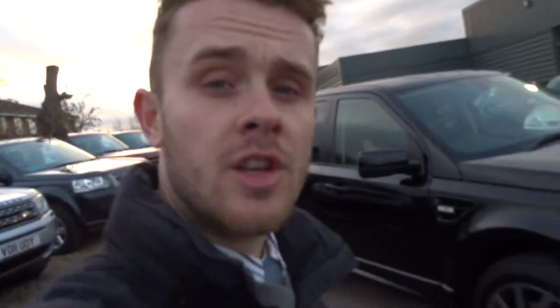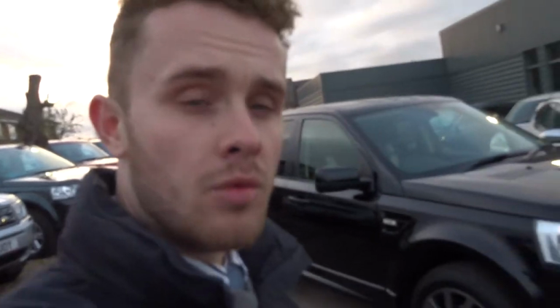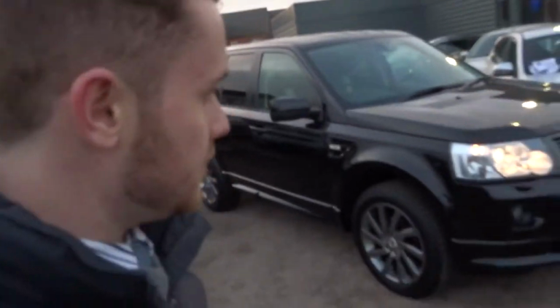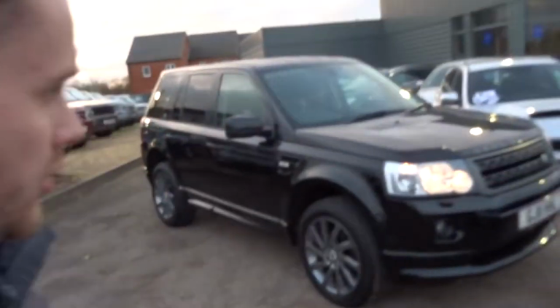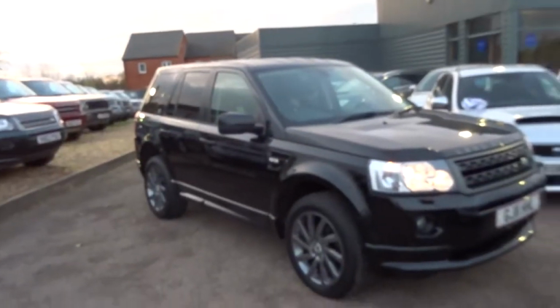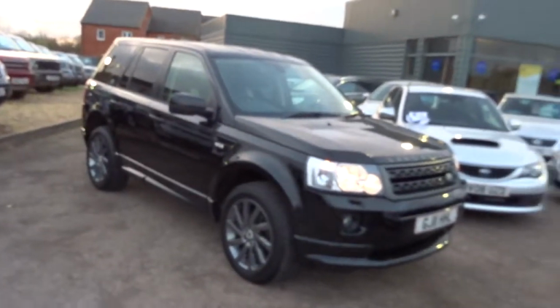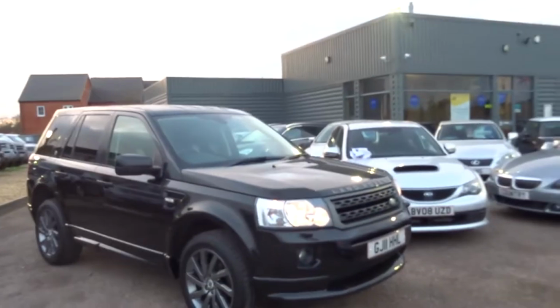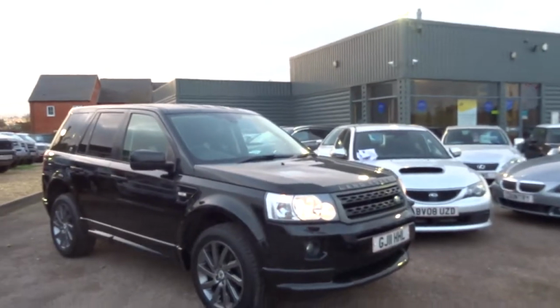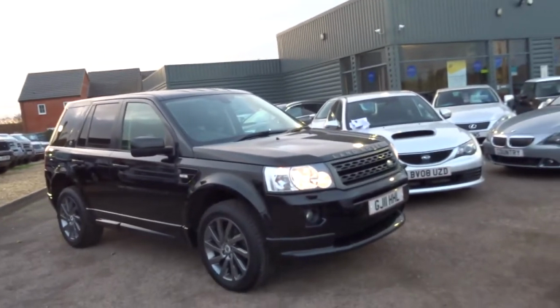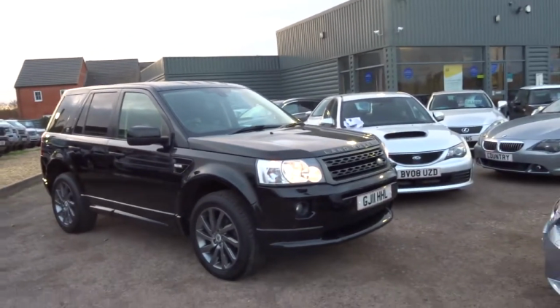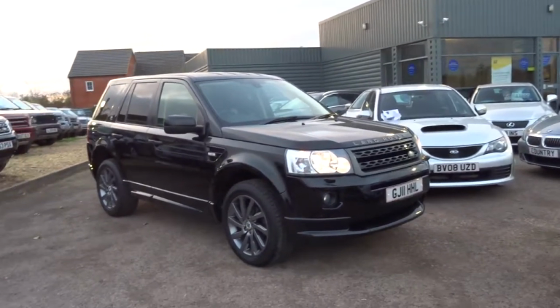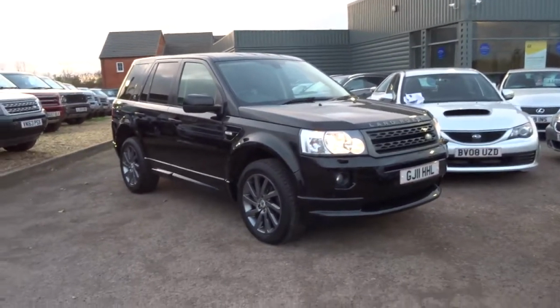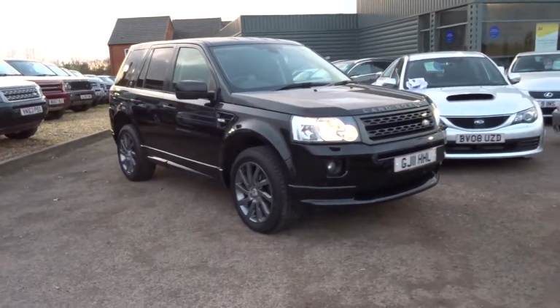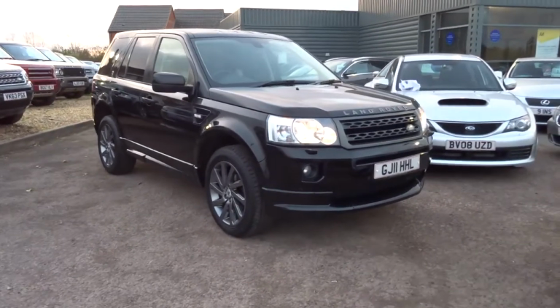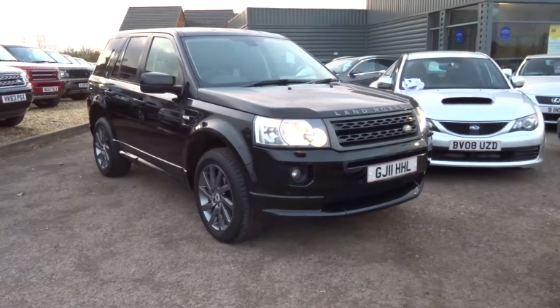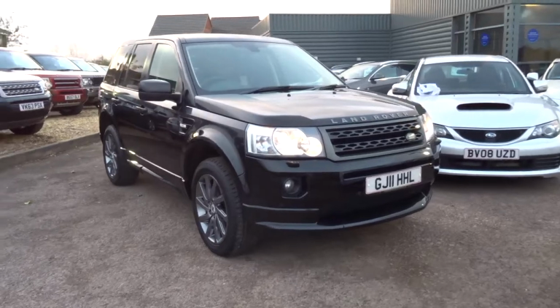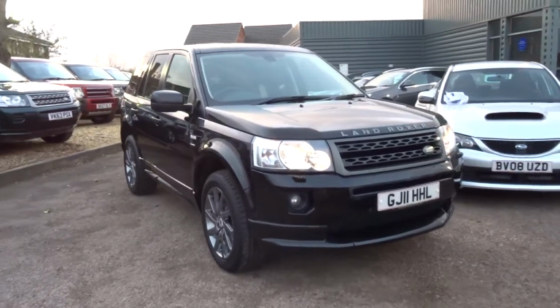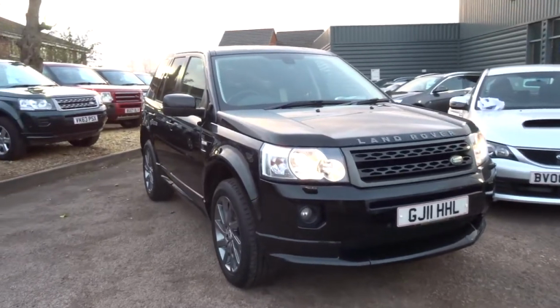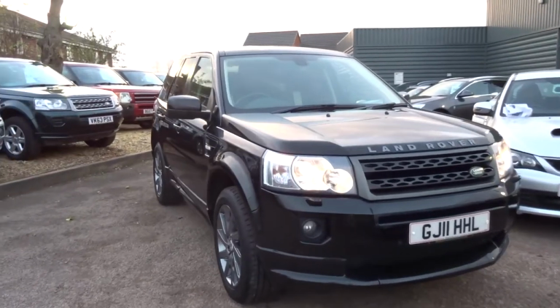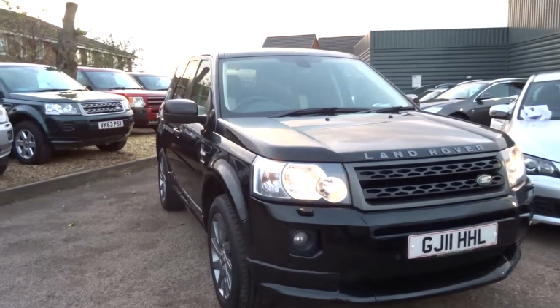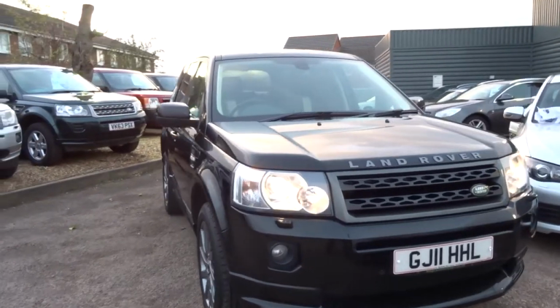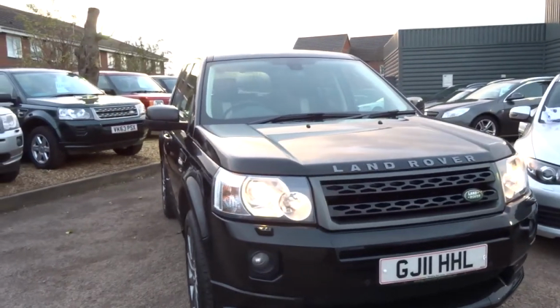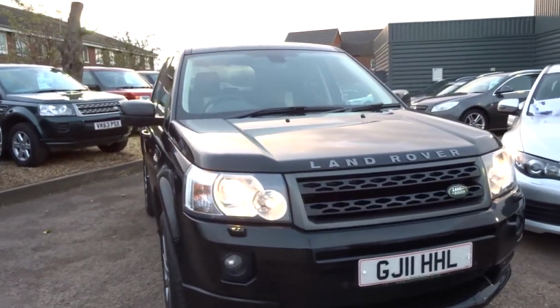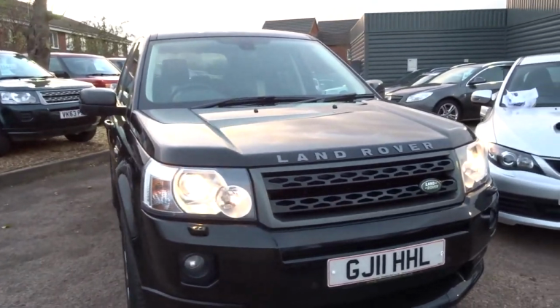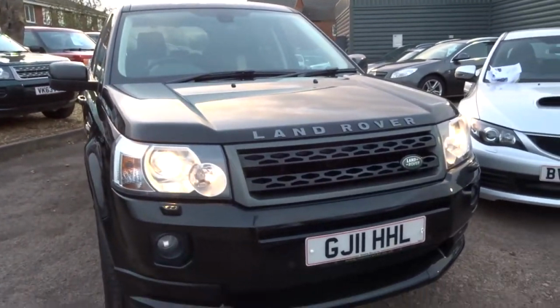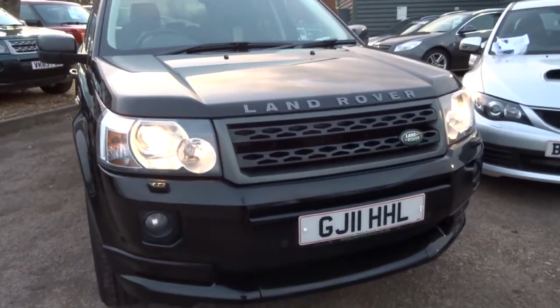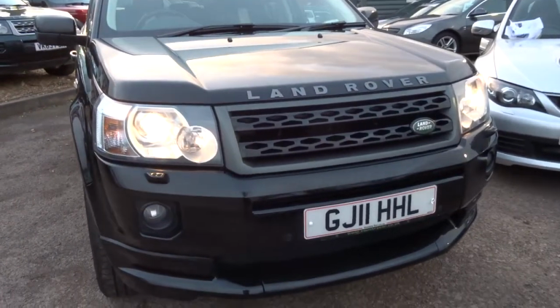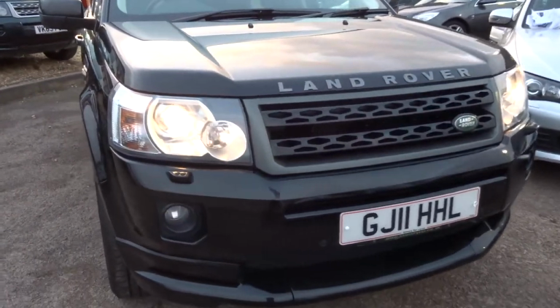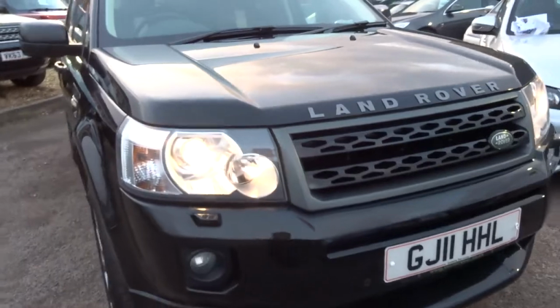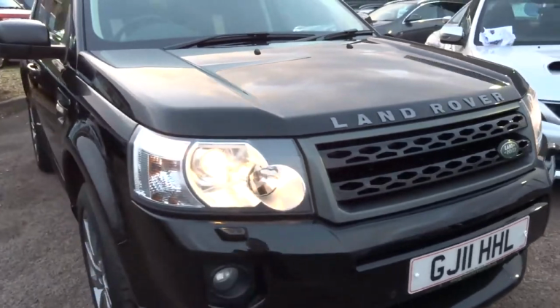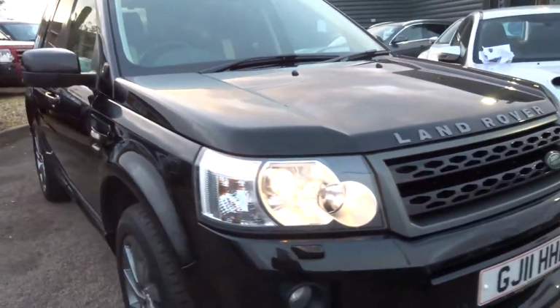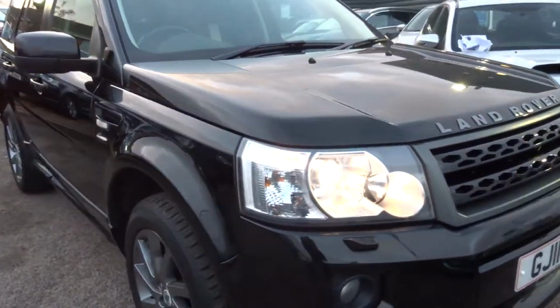Good afternoon and welcome to Country Car. Here we have a beautiful Land Rover Freelander, it's black, it's 2011, and it's got Xenon headlights.